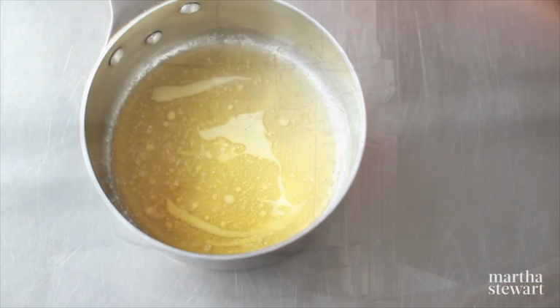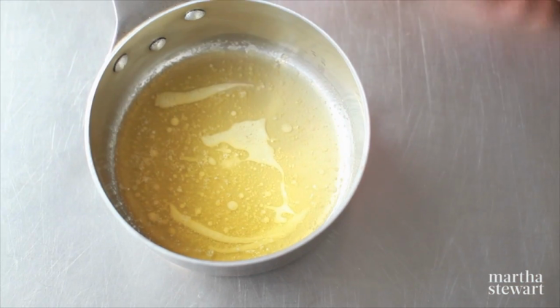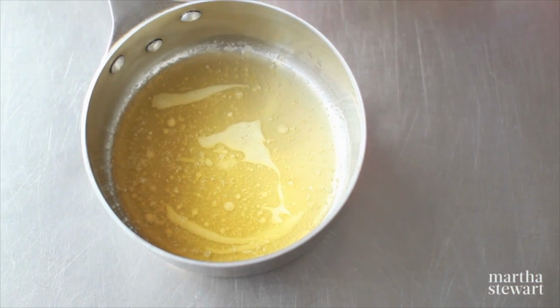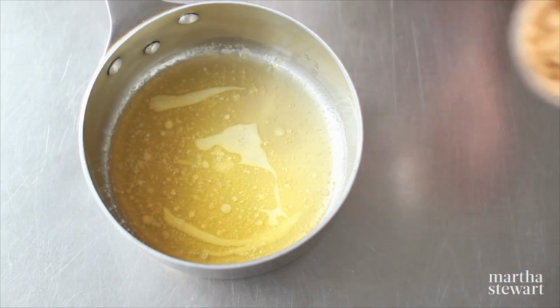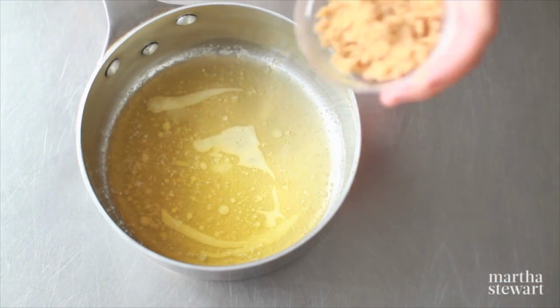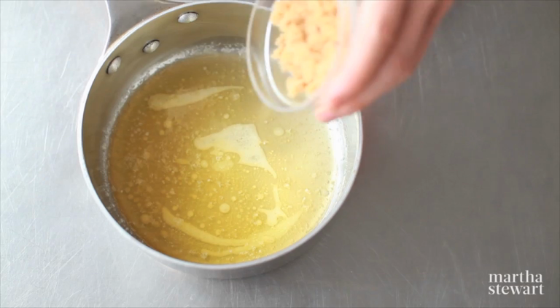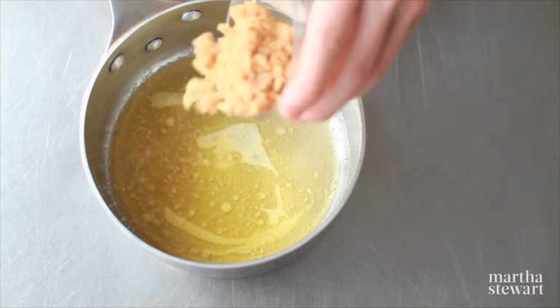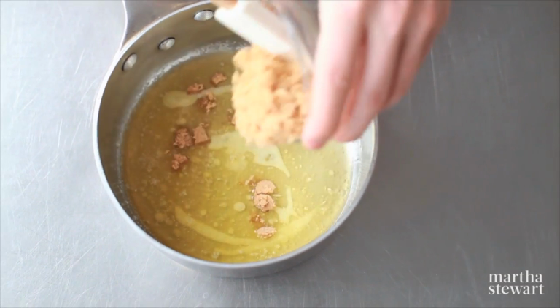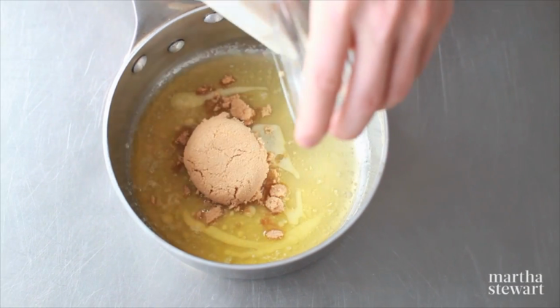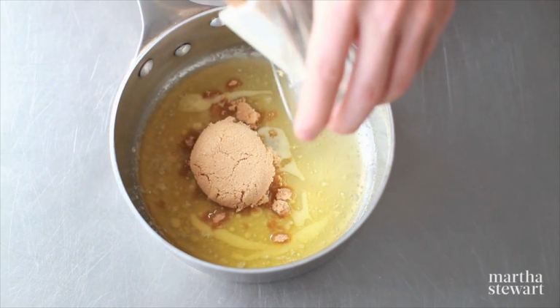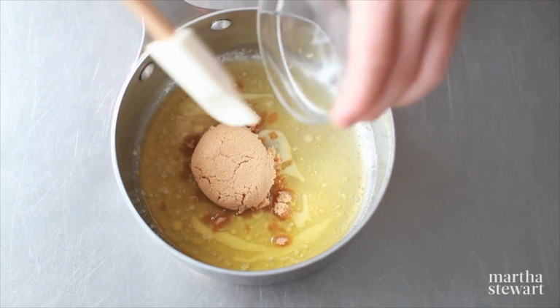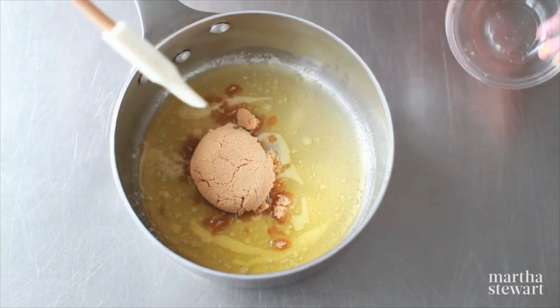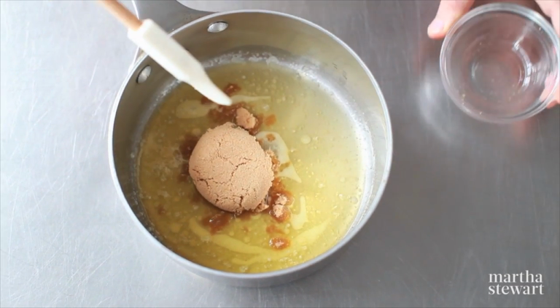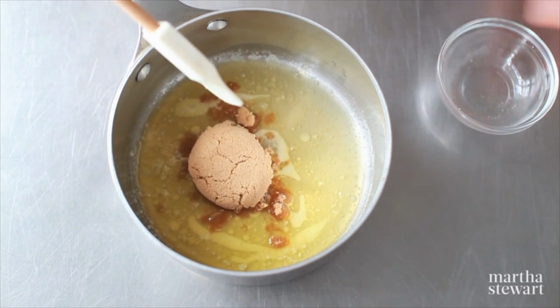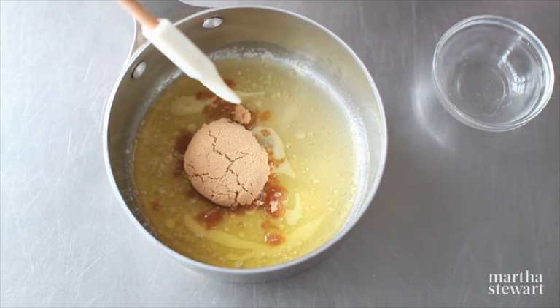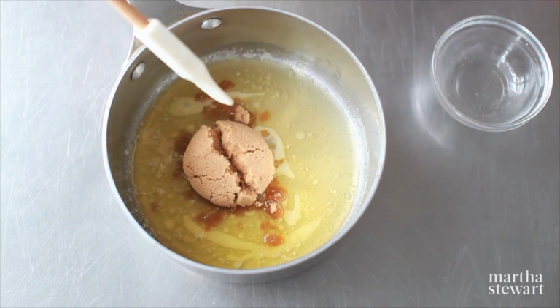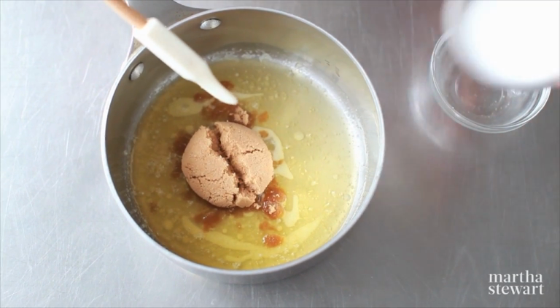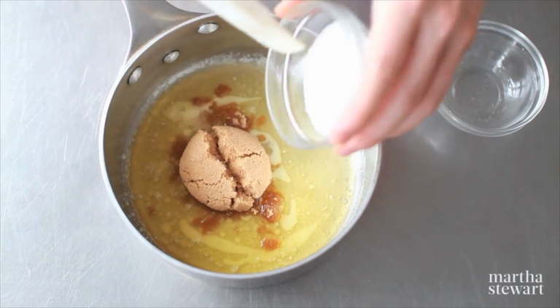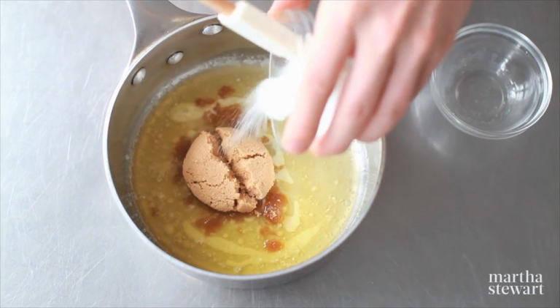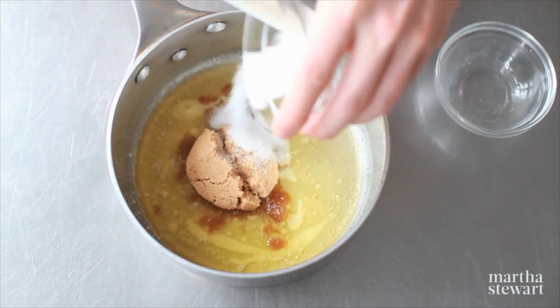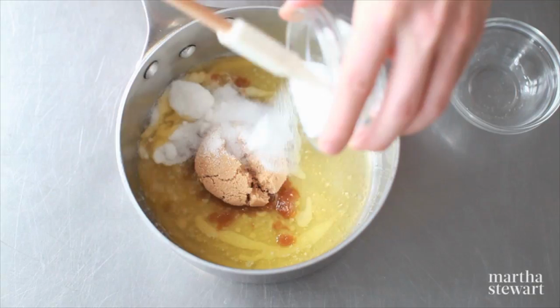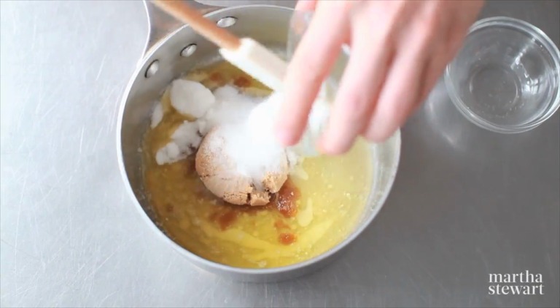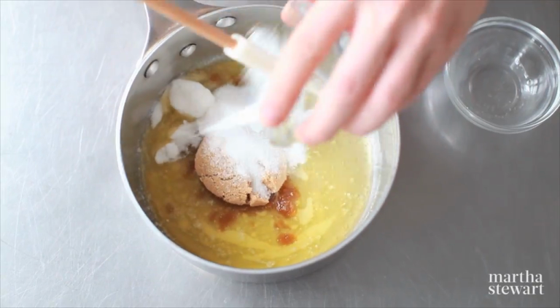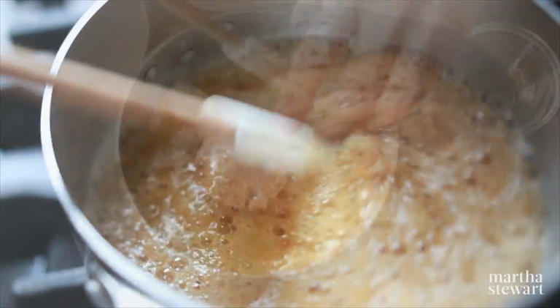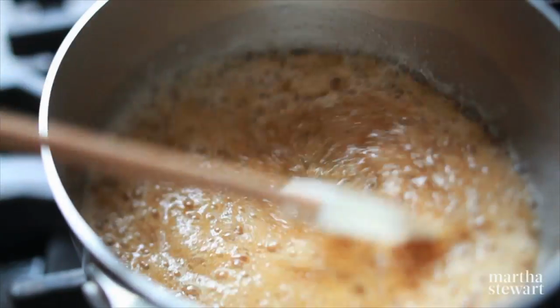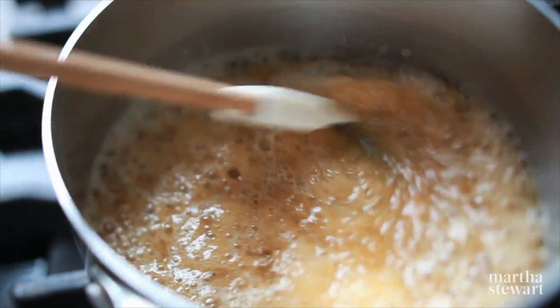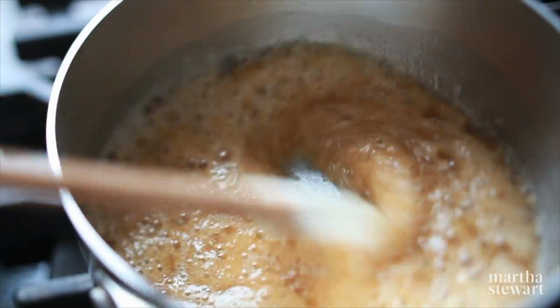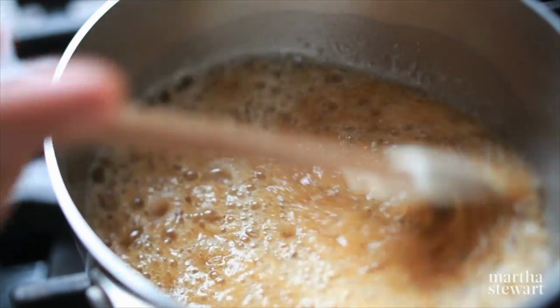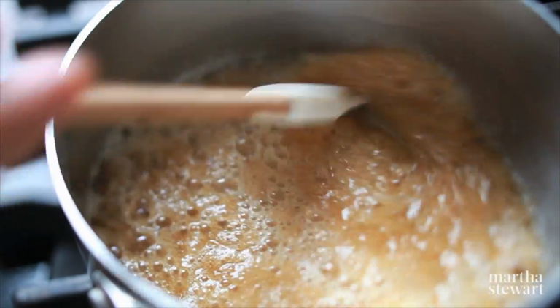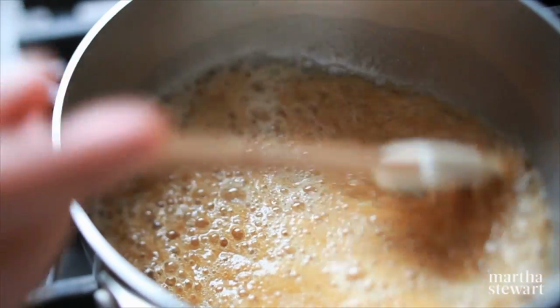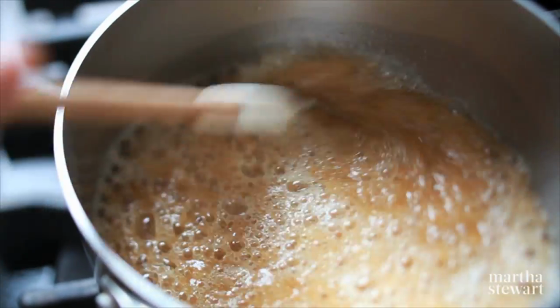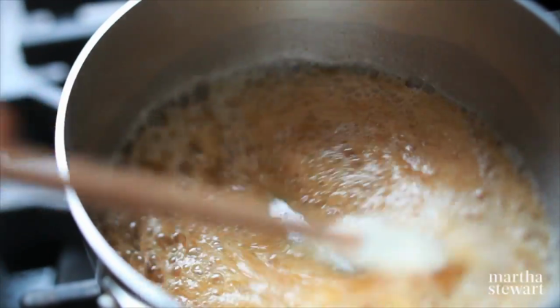Here I have six tablespoons of melted unsalted butter, and to that add a quarter cup each of brown sugar and granulated sugar. This is going to go back over medium heat until the sugars melt and the mixture simmers.